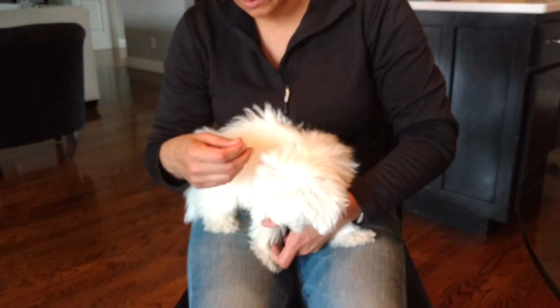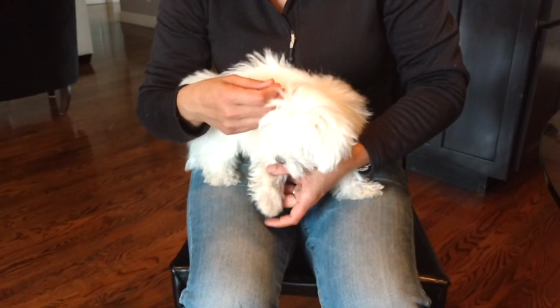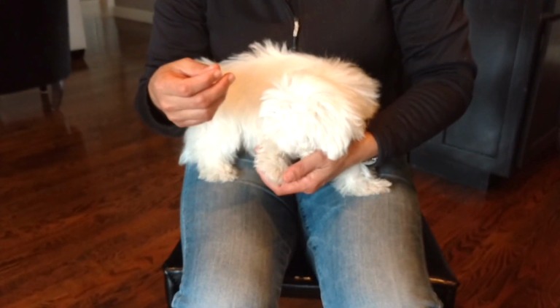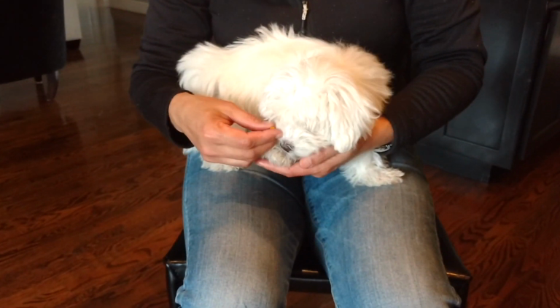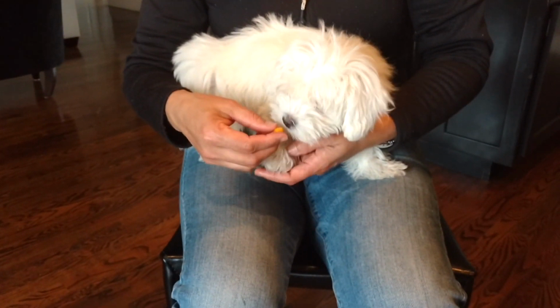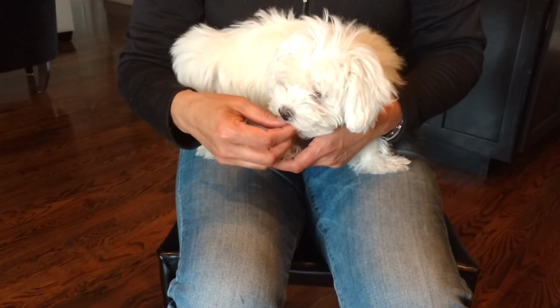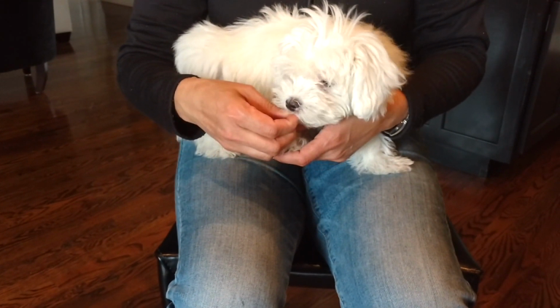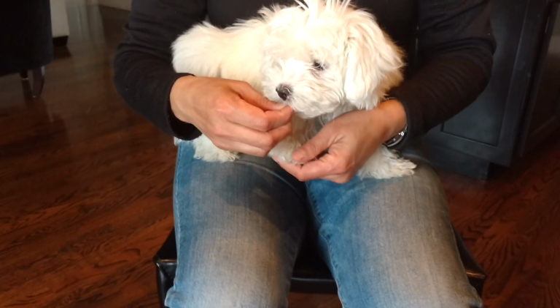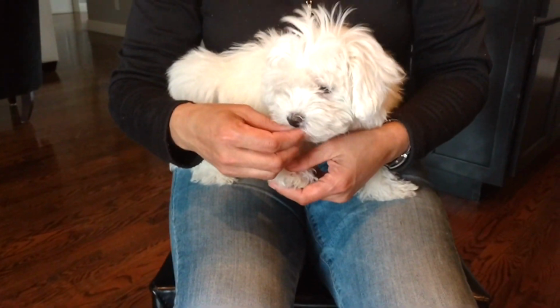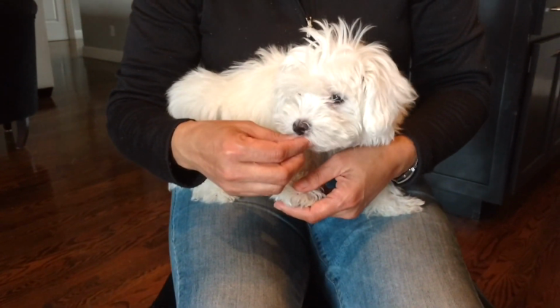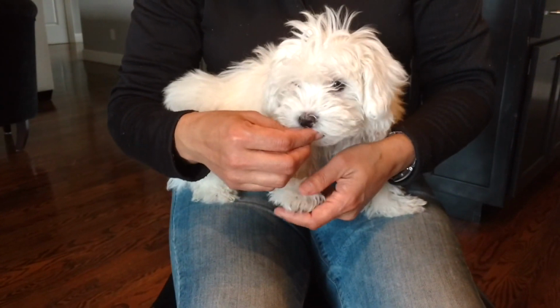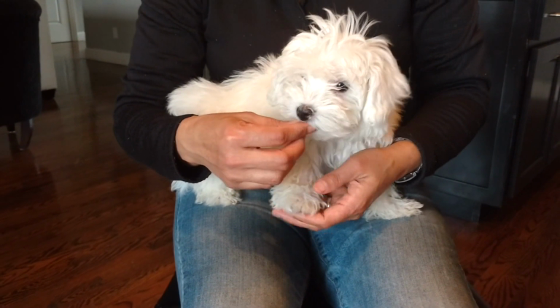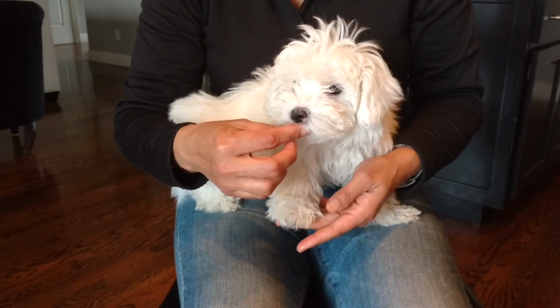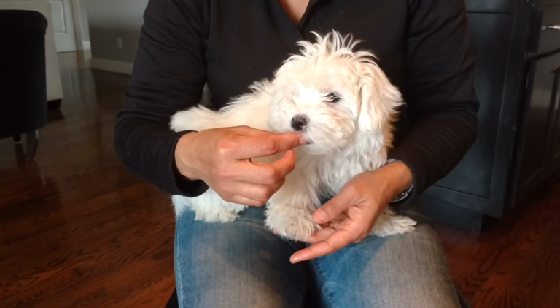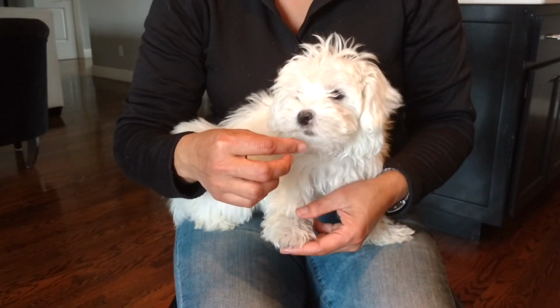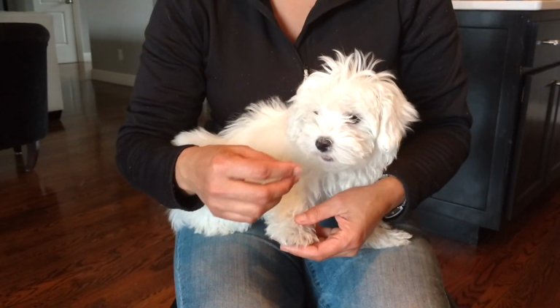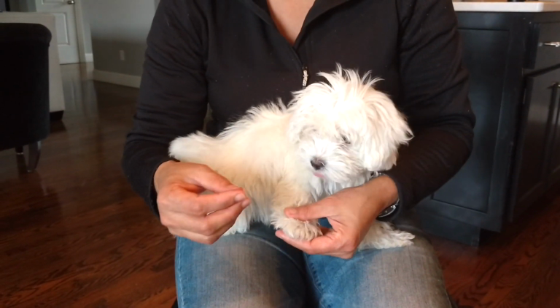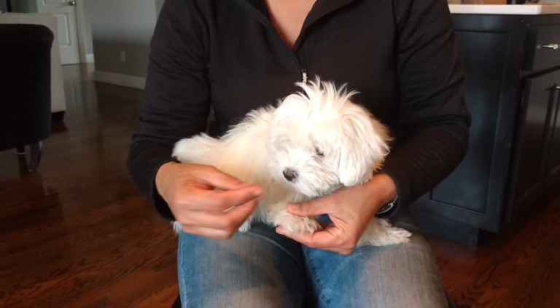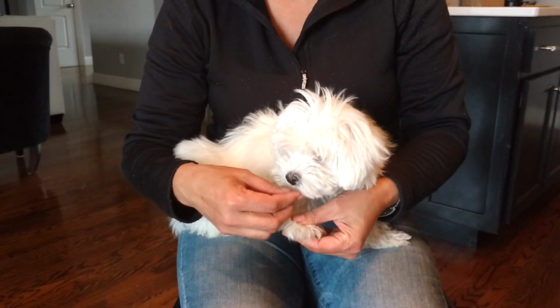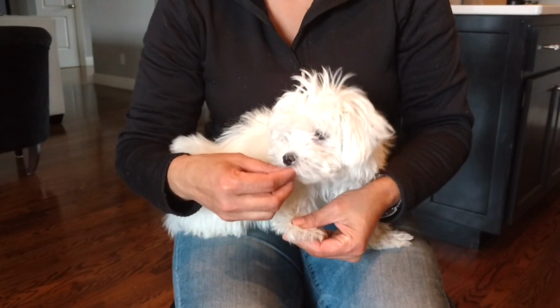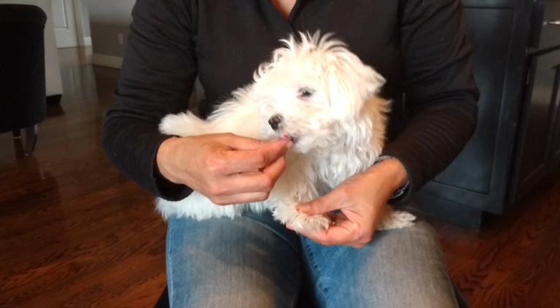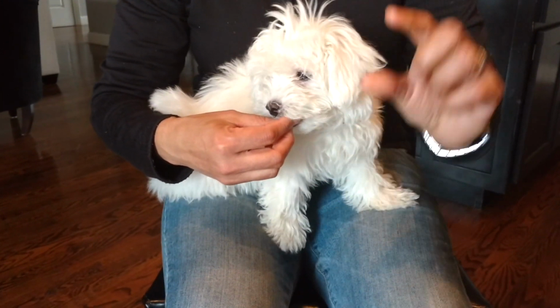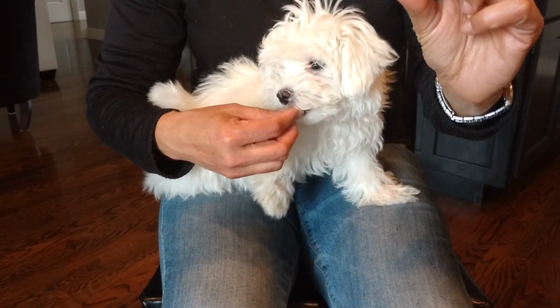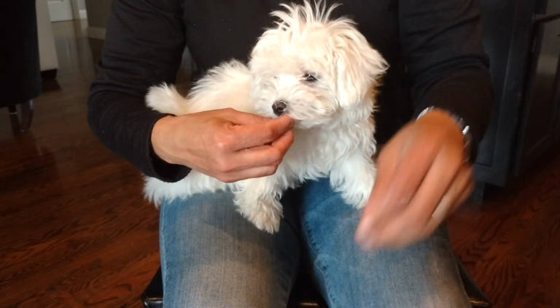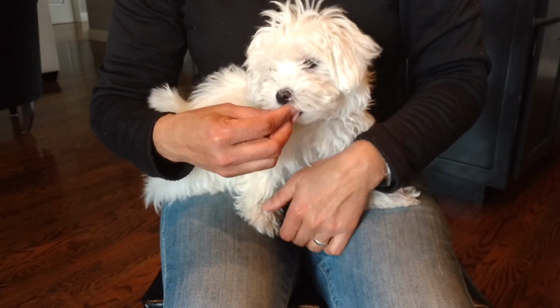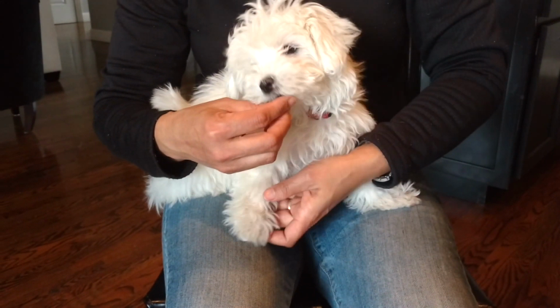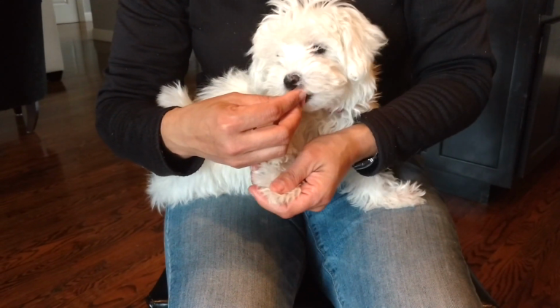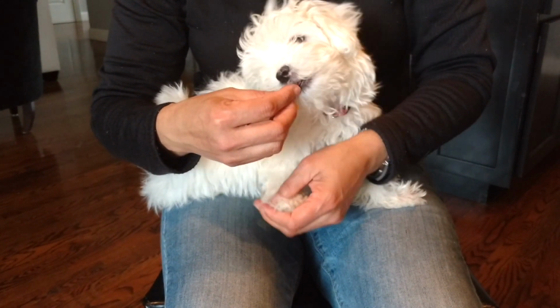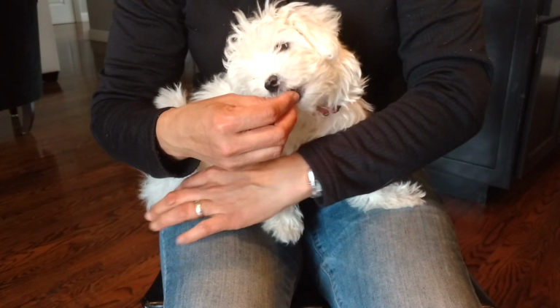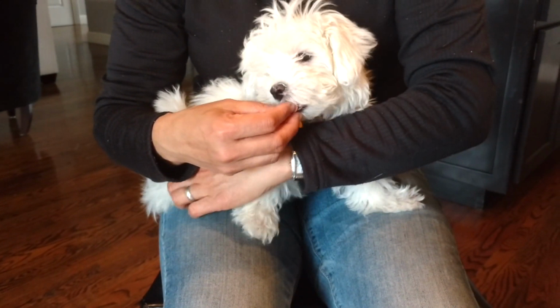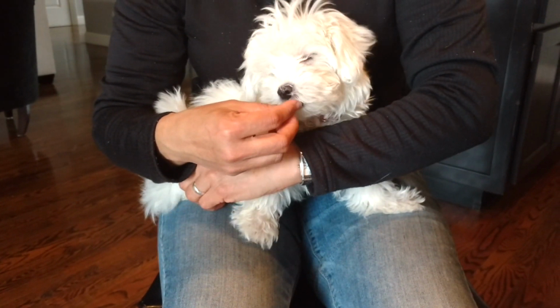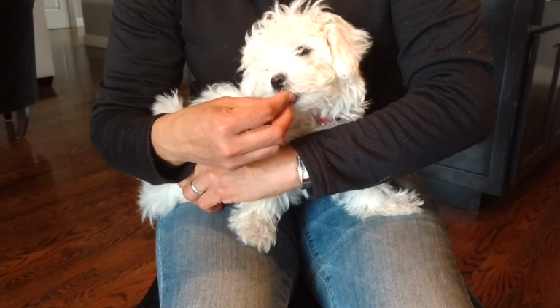I'm already used to having her hands — paws — just touched. So what we're going to start doing now for her is just applying a little bit of pressure to her paws. So I'm gently squeezing her paws, the front ones, while she's eating some cheese.